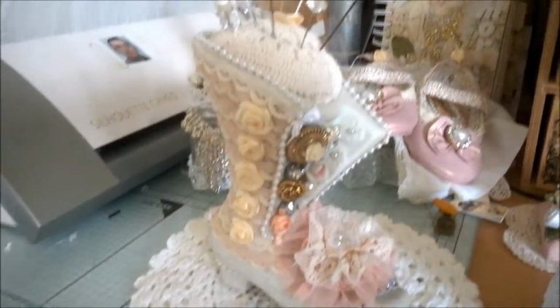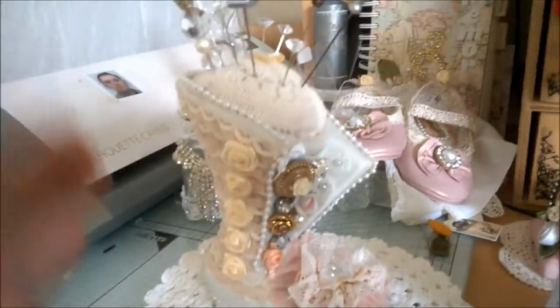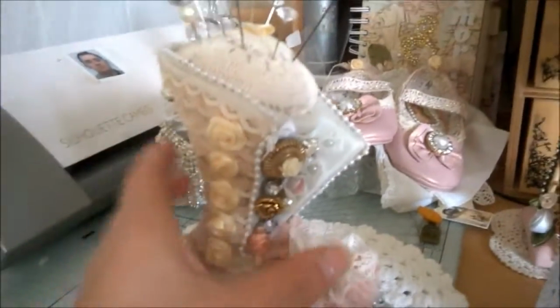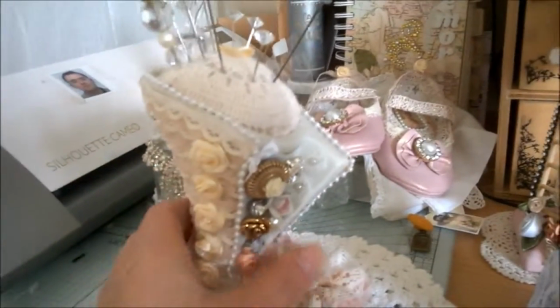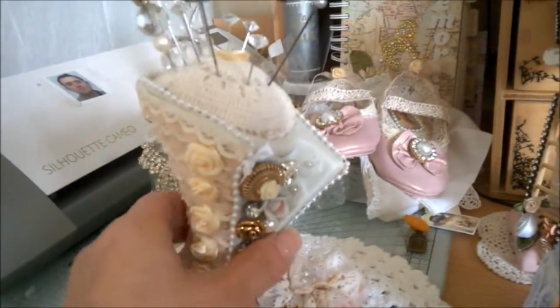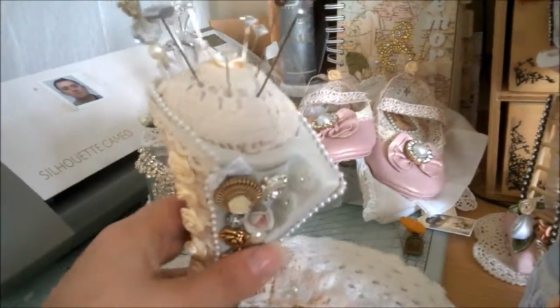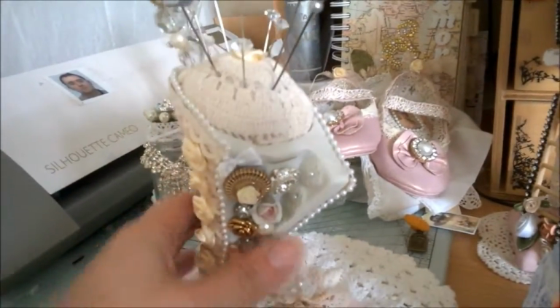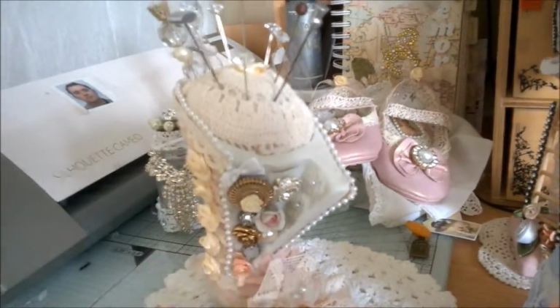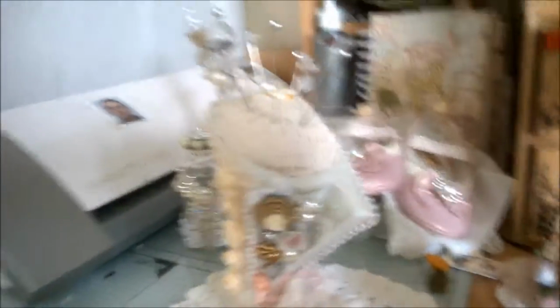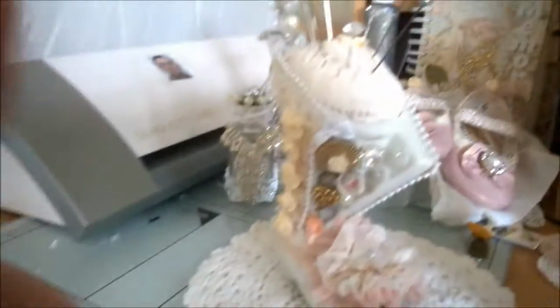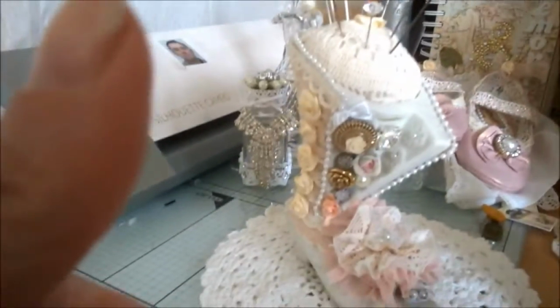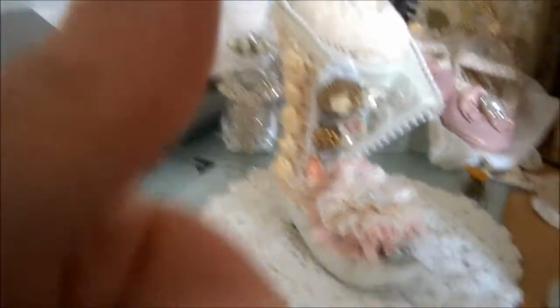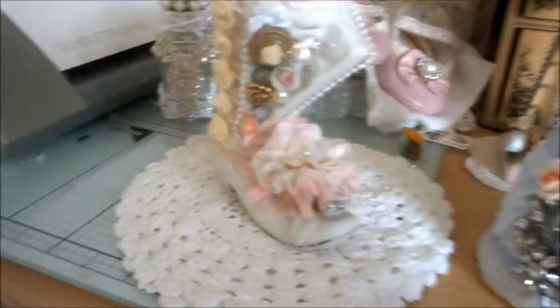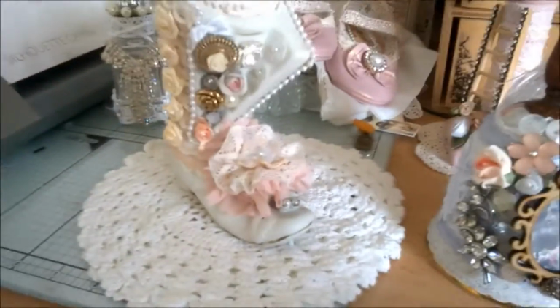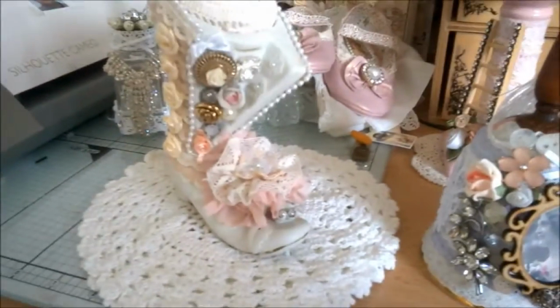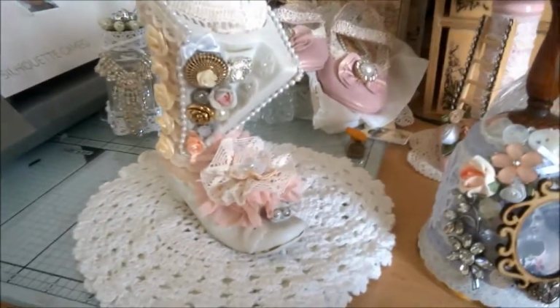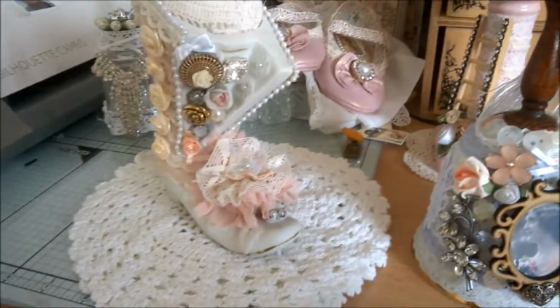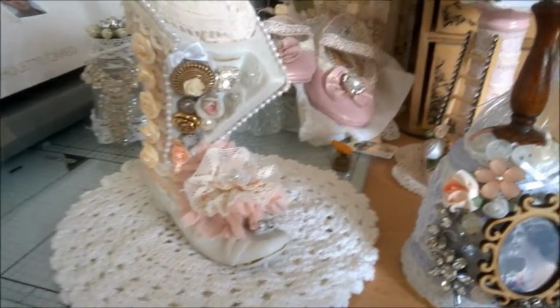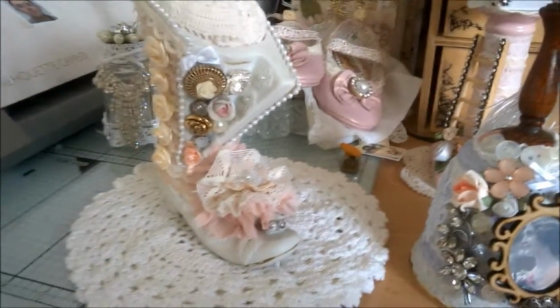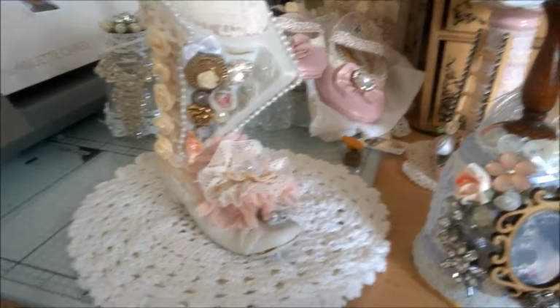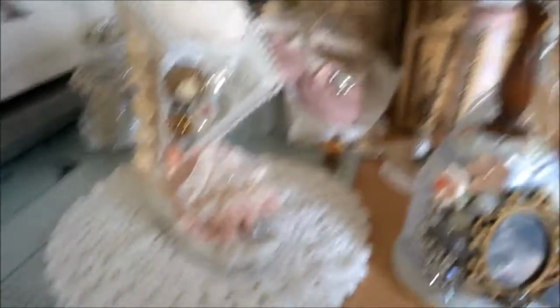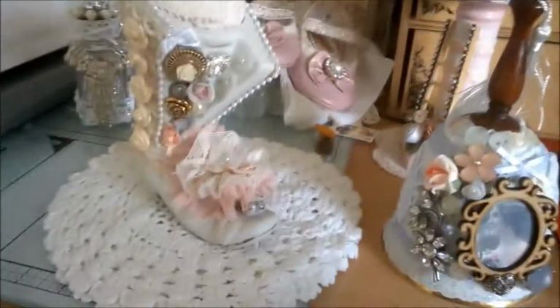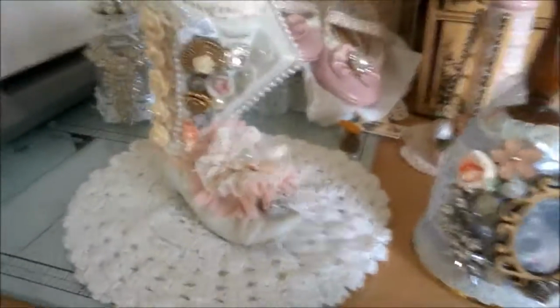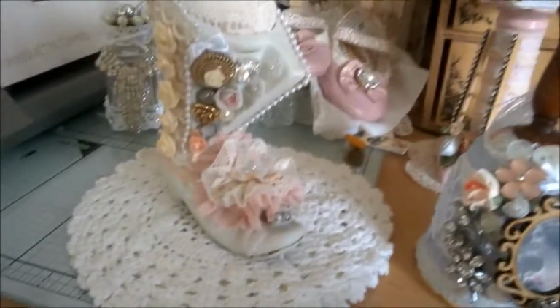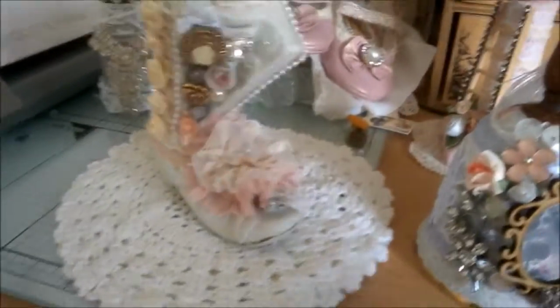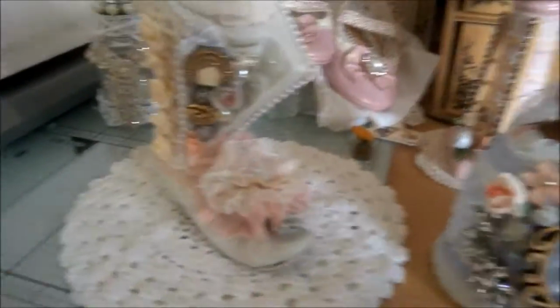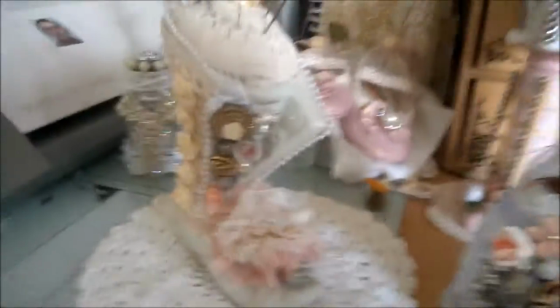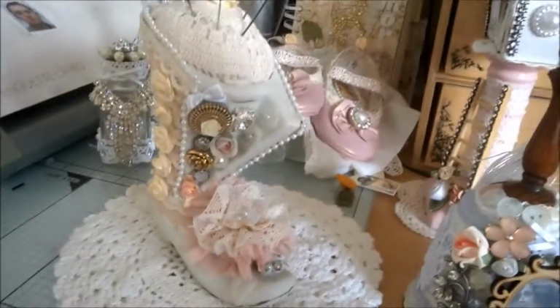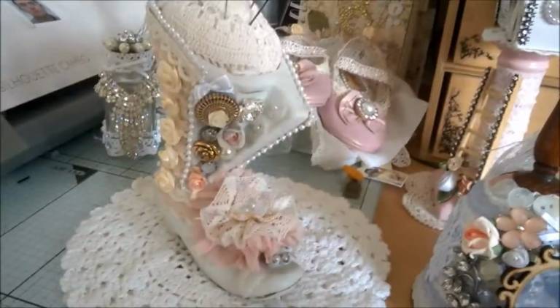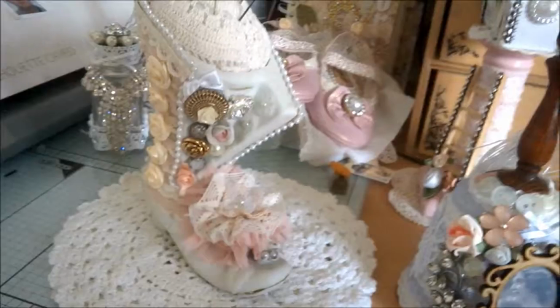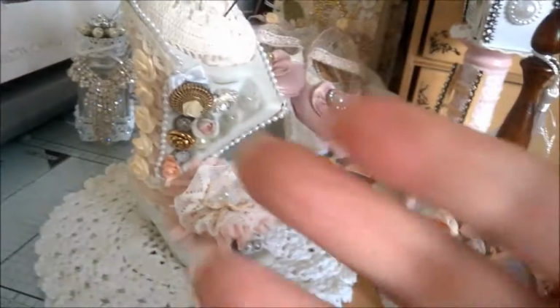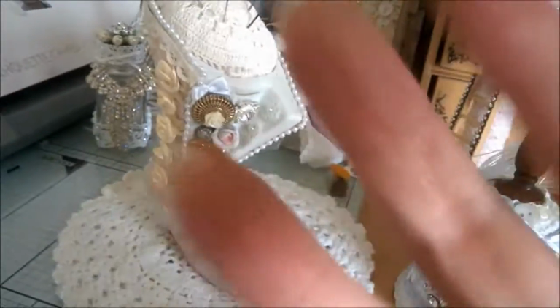That's my shabby chic project. Hope you enjoyed that video — I'd love you to leave a comment. Have a great day and keep crafting!